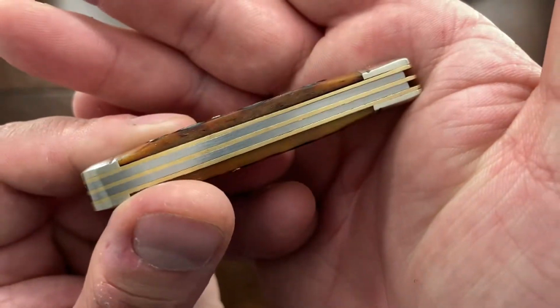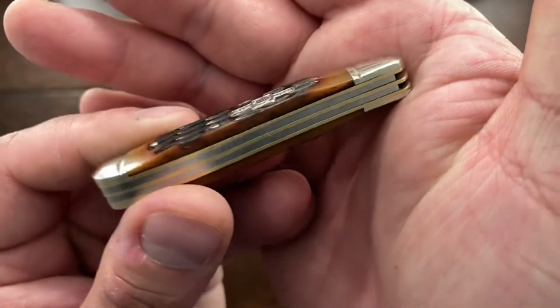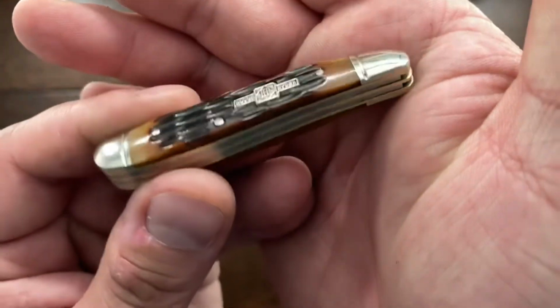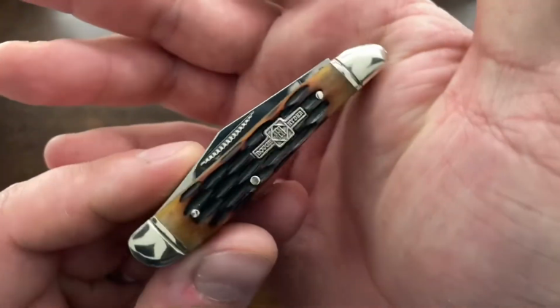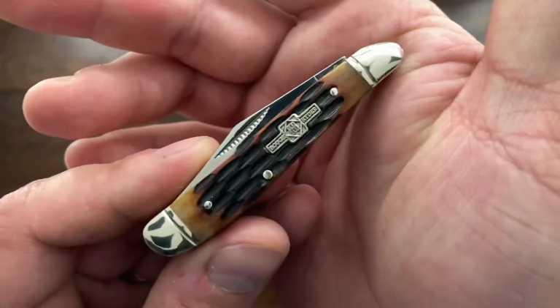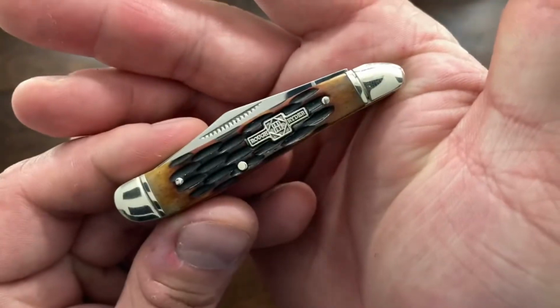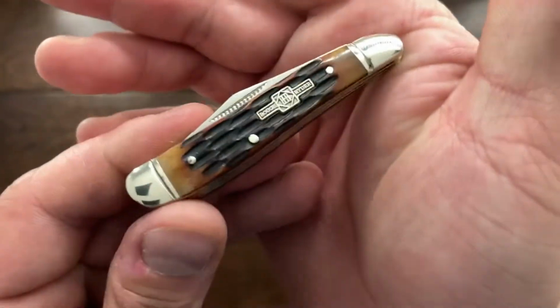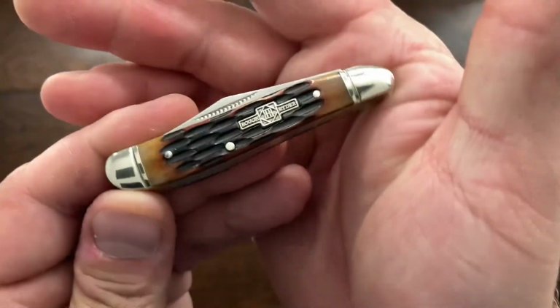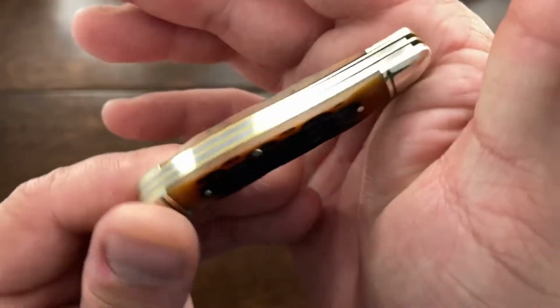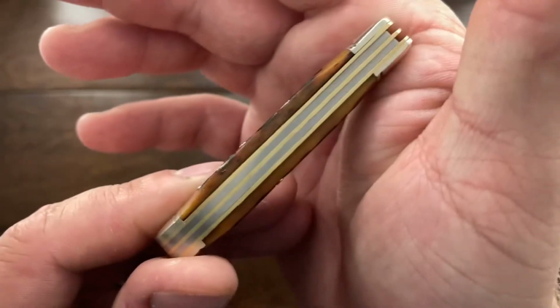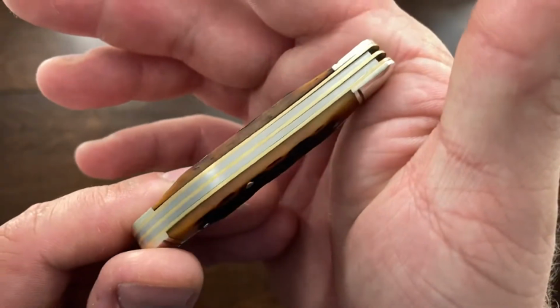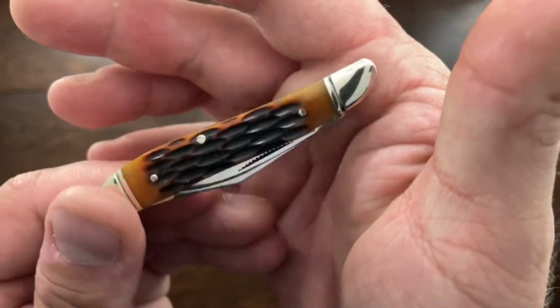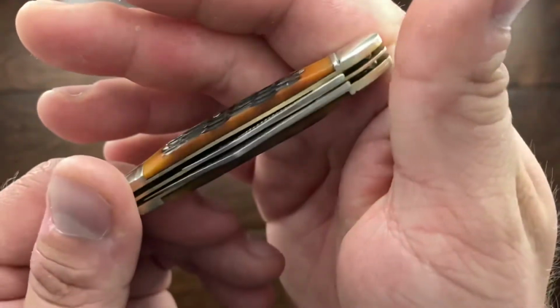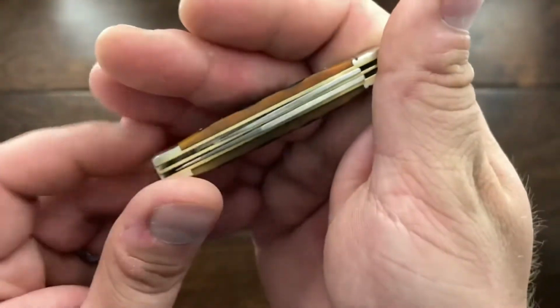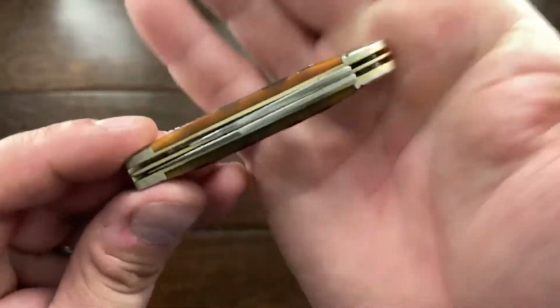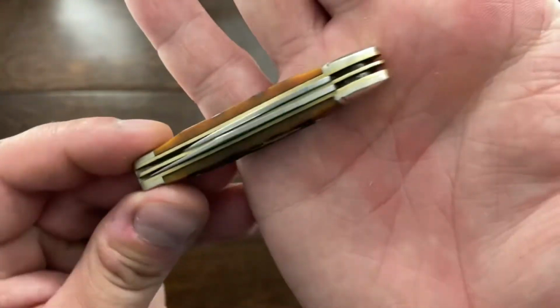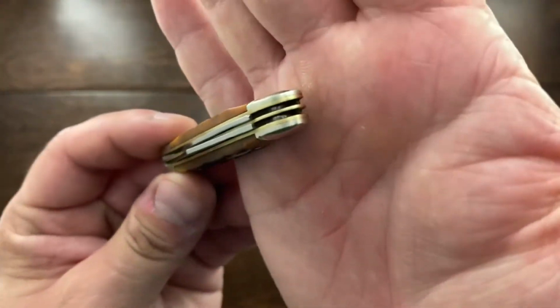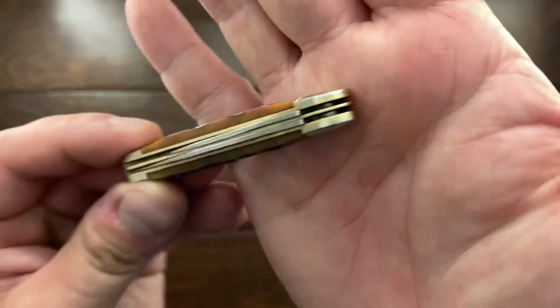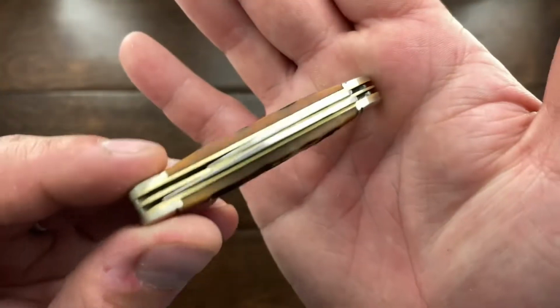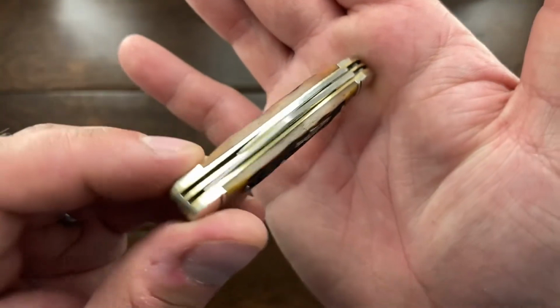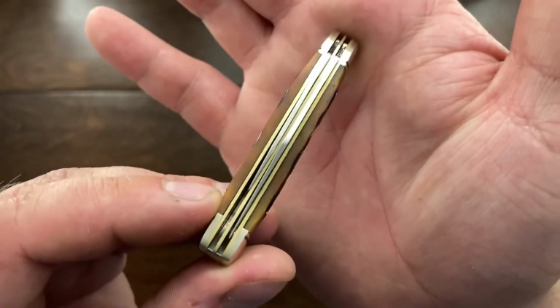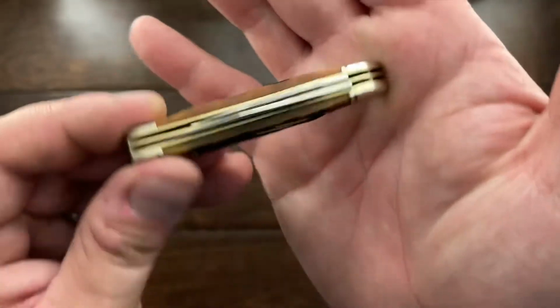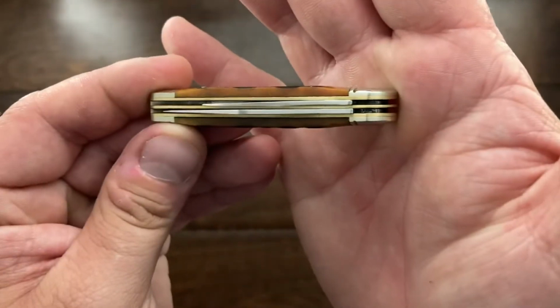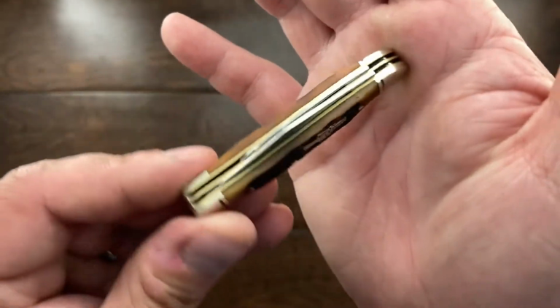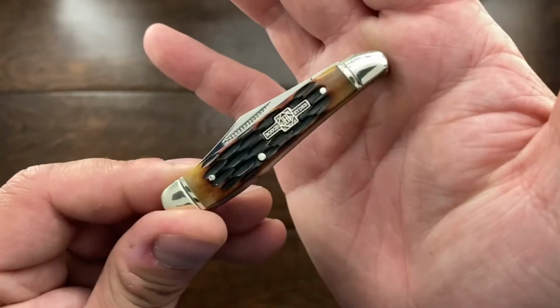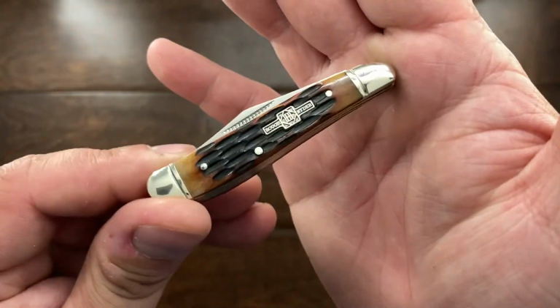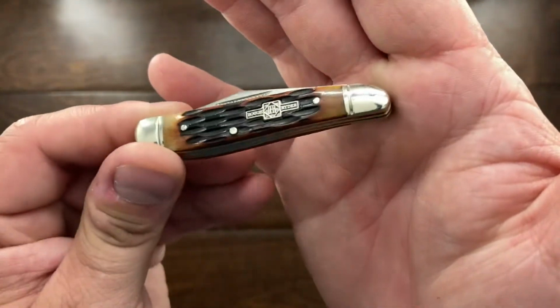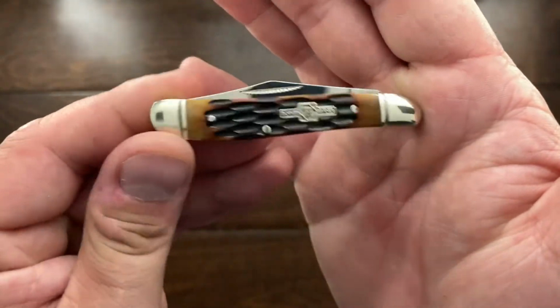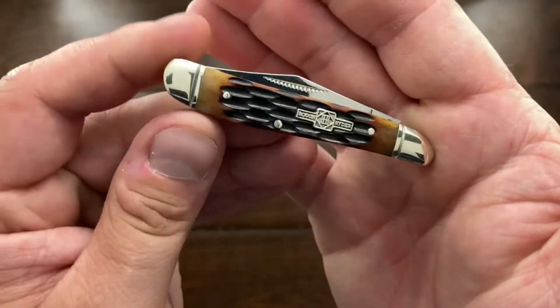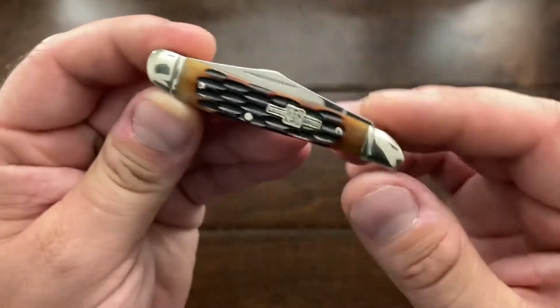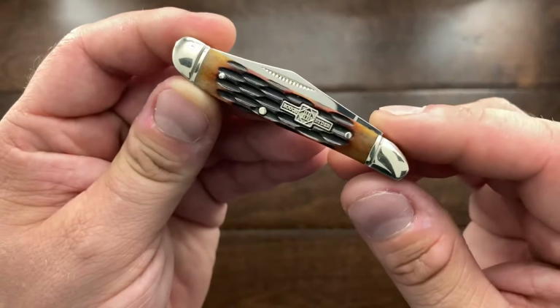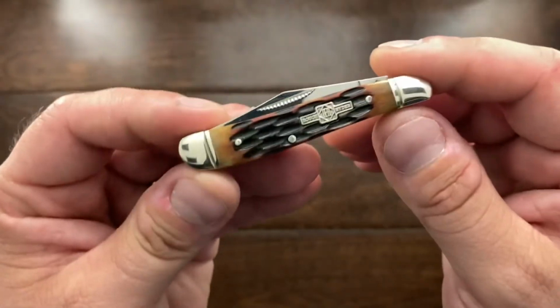To be honest, the fit and finish on this one is really good too. I'm talking about a knife that I believe is under $9 — last time I checked it may be a little more than that, don't quote me on it. But you can get these regularly at Smoky Mountain Knife Works, and these are just so, so nice.